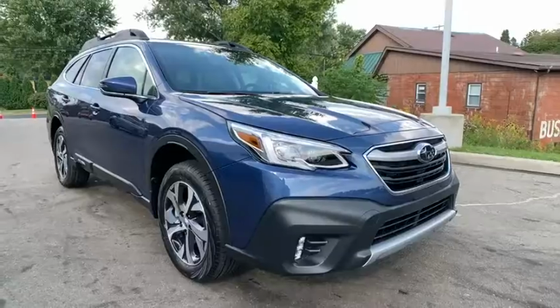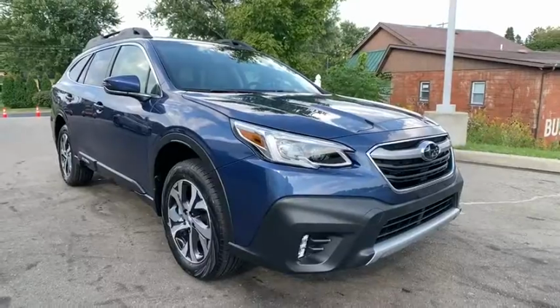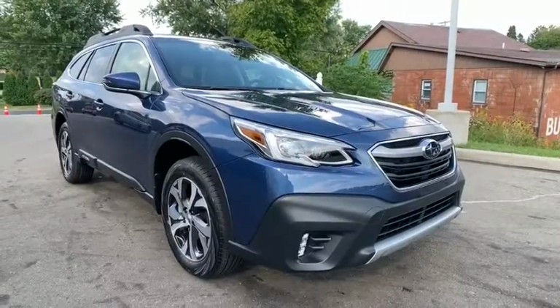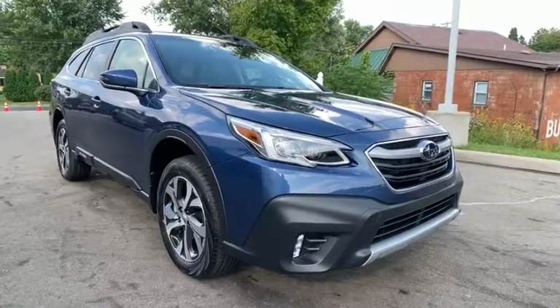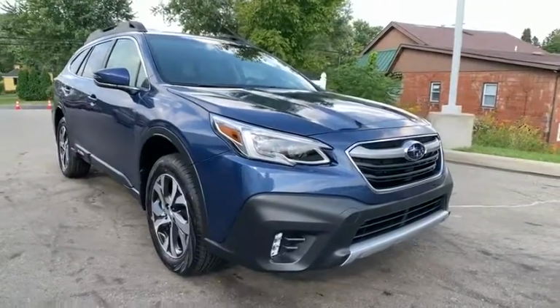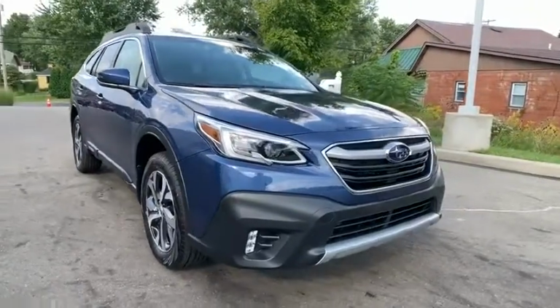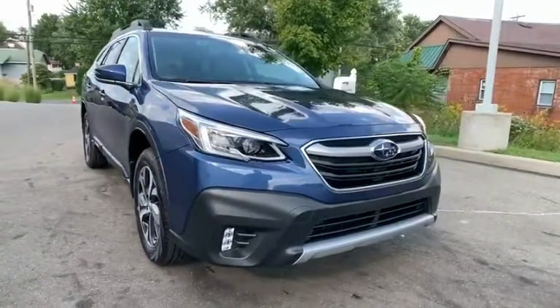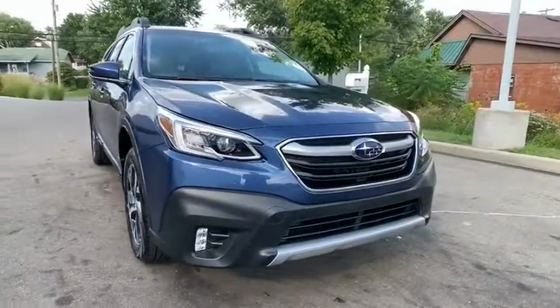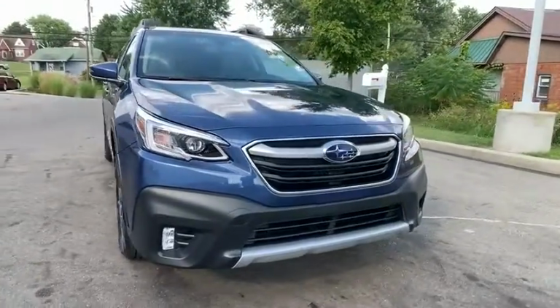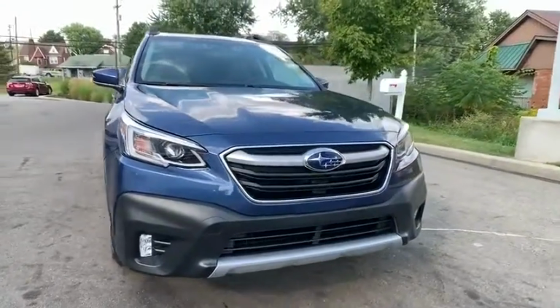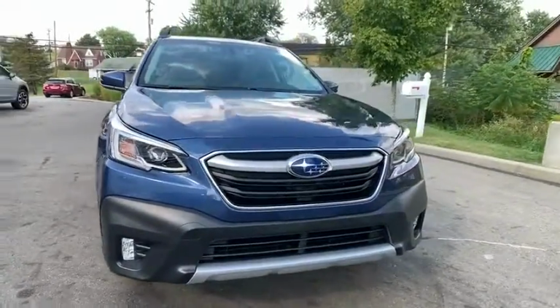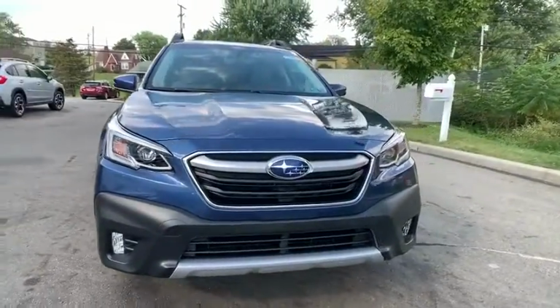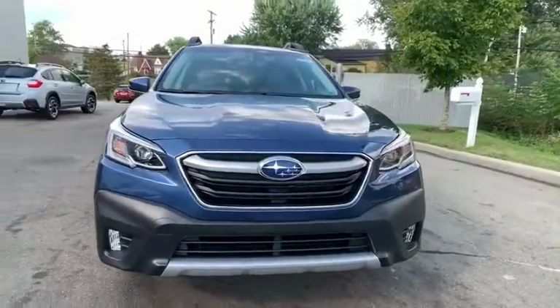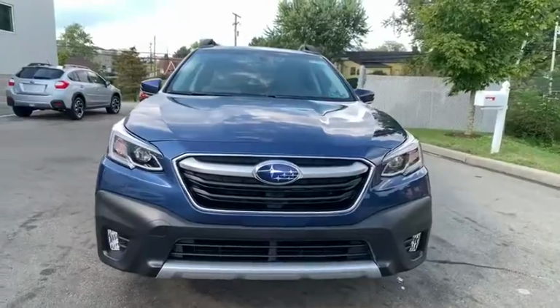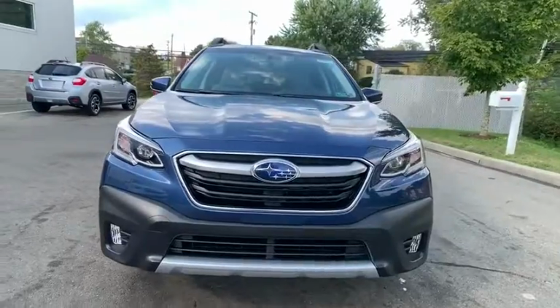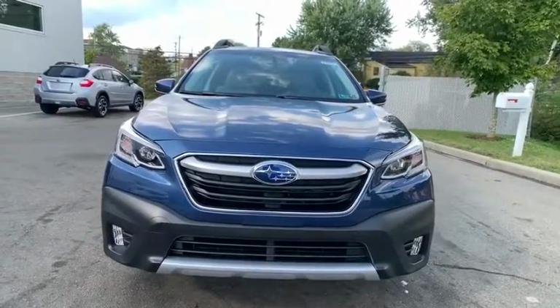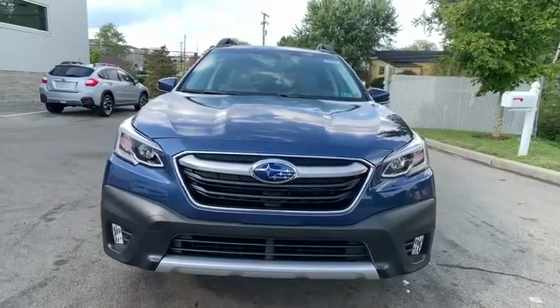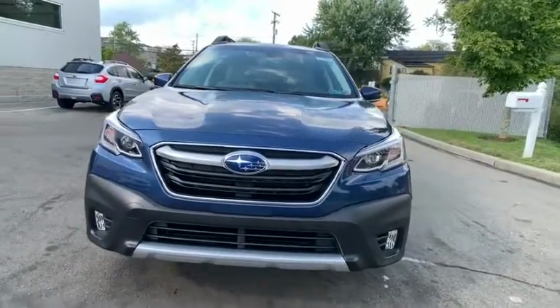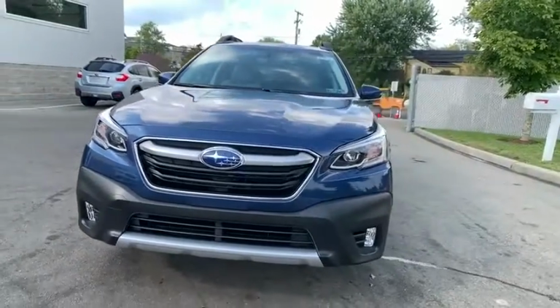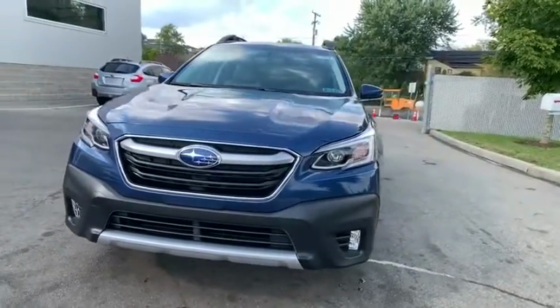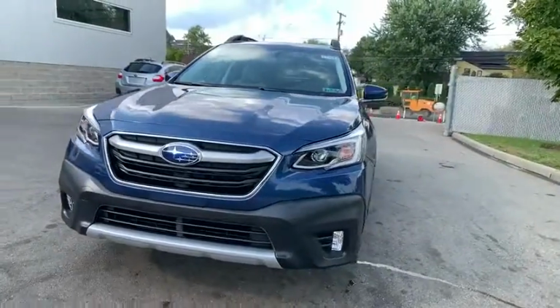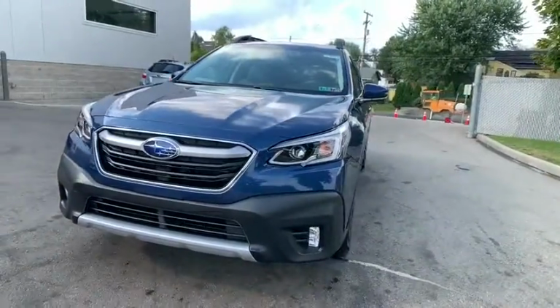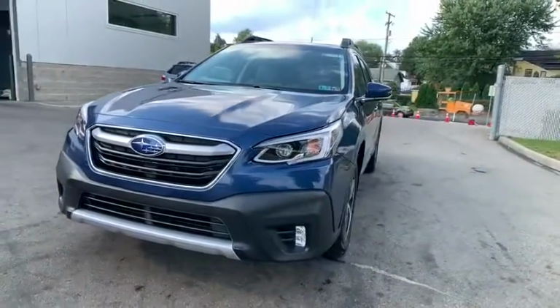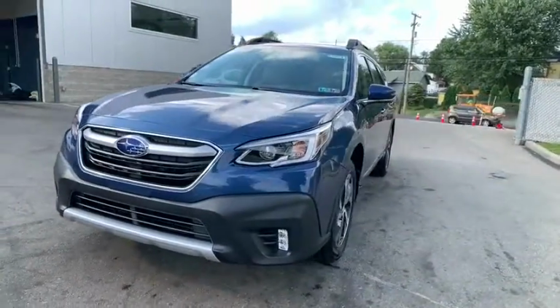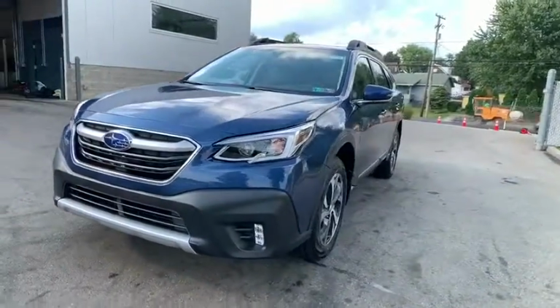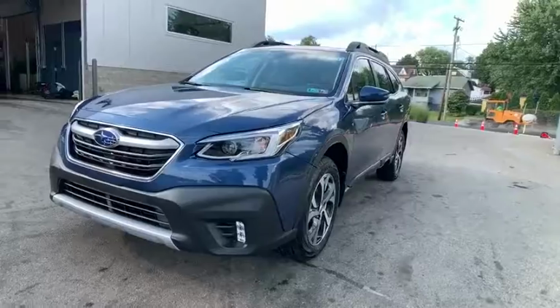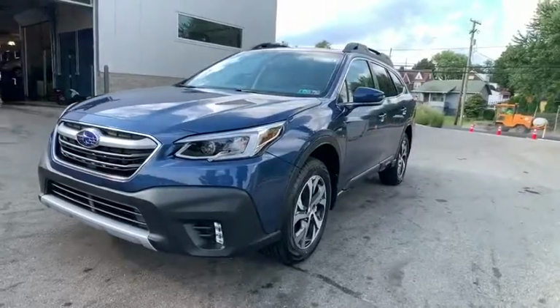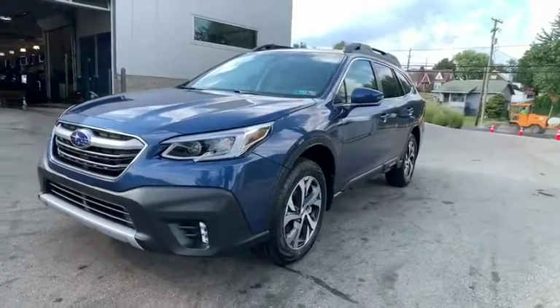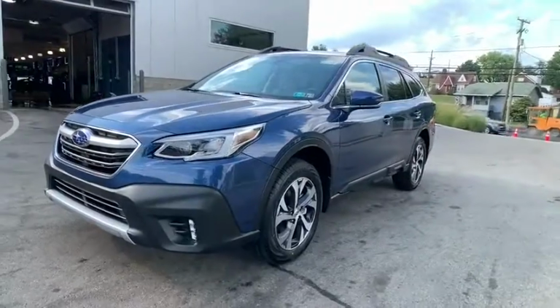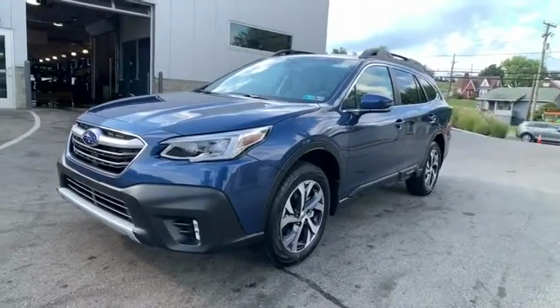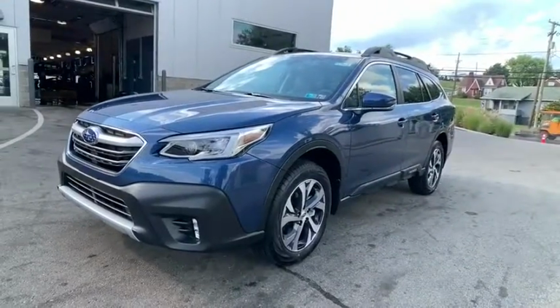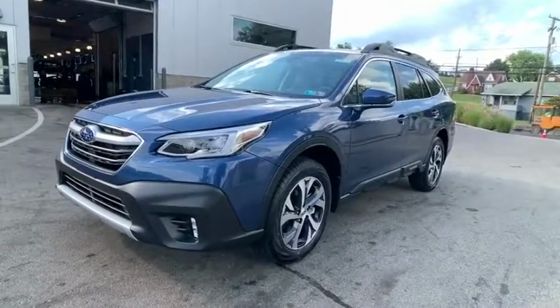Stop by and take a look at the 2020 Subaru Outback. Take the go-anywhere capability of all-wheel drive and plenty of room for cargo and companion, and you've got the Subaru Outback. Let the adventure begin.